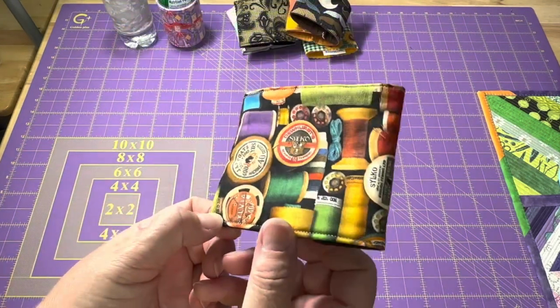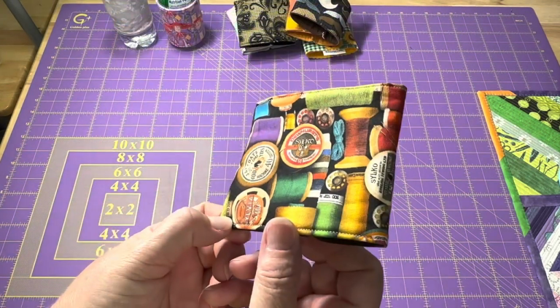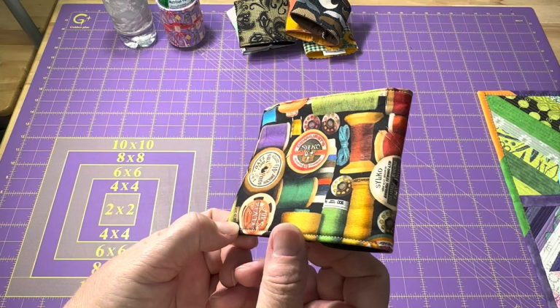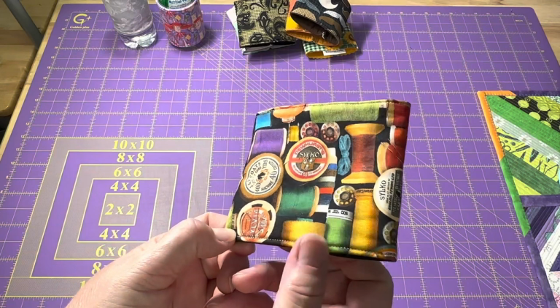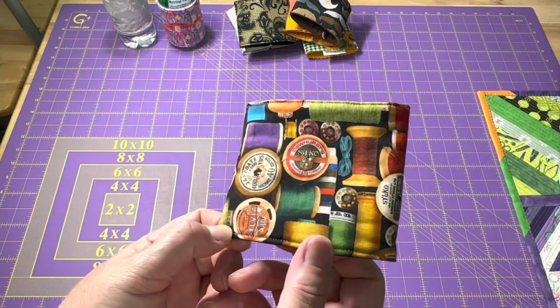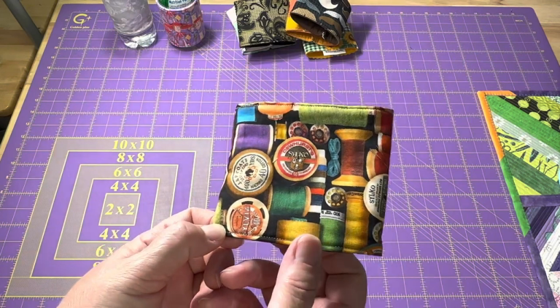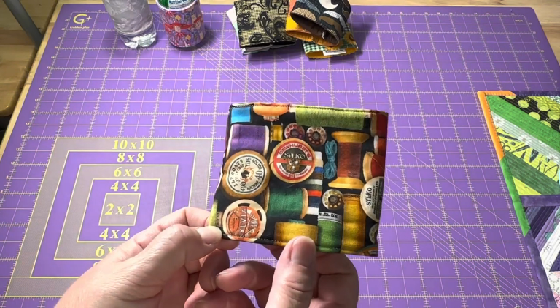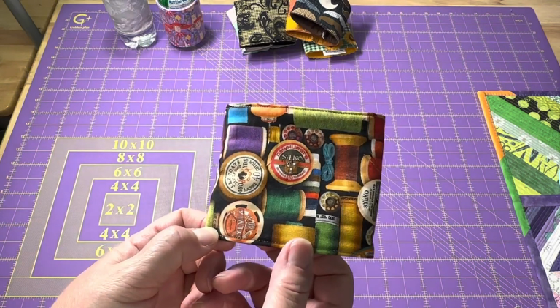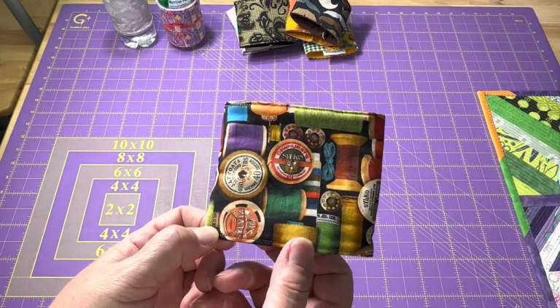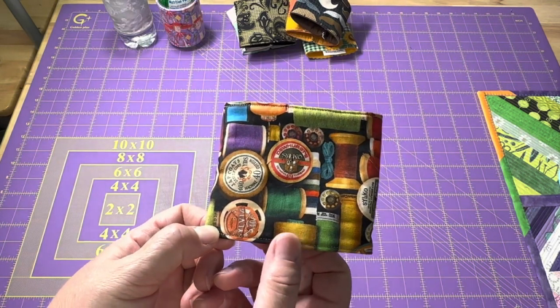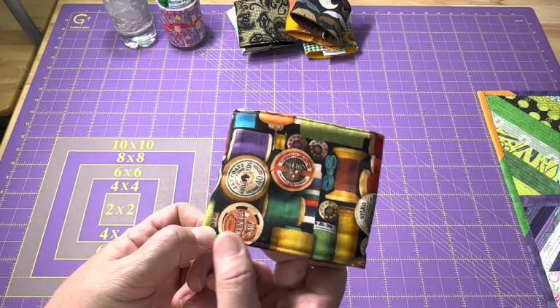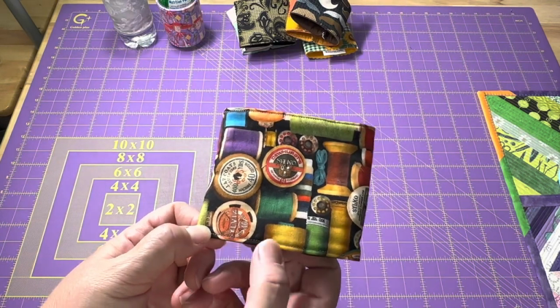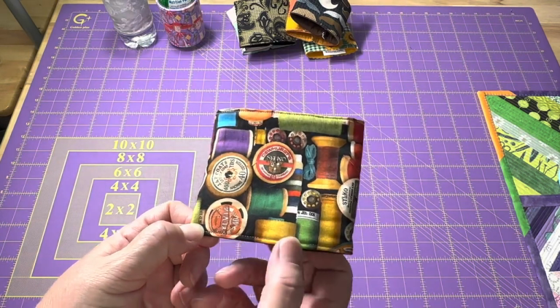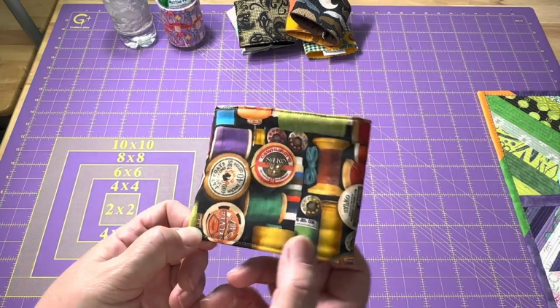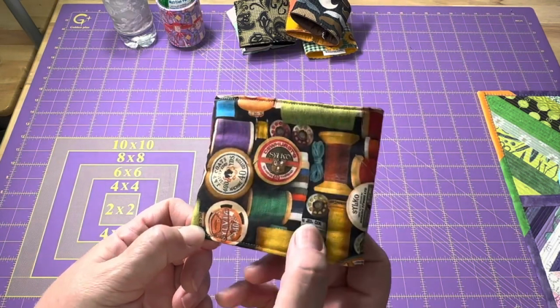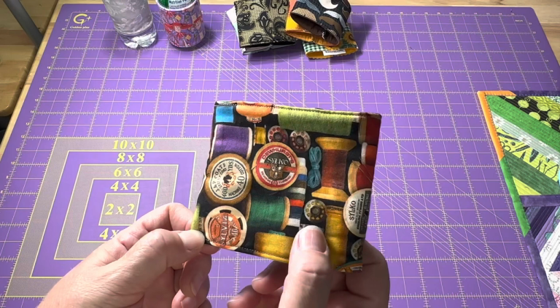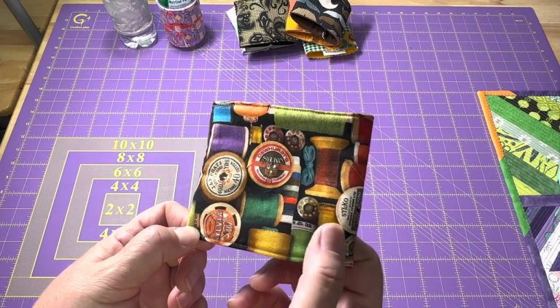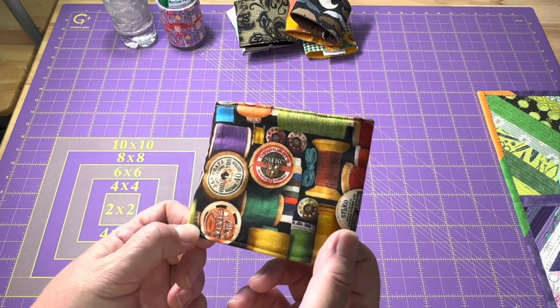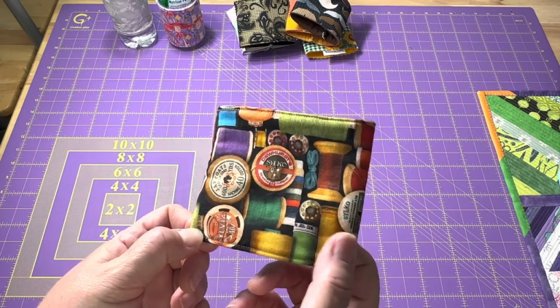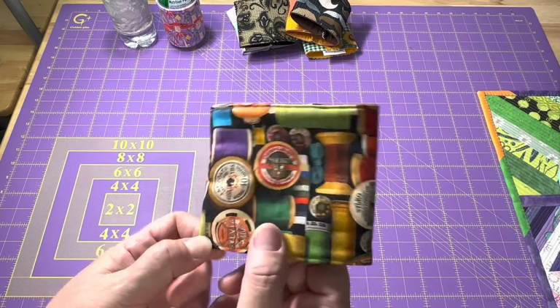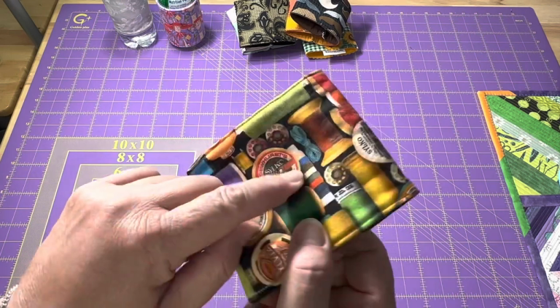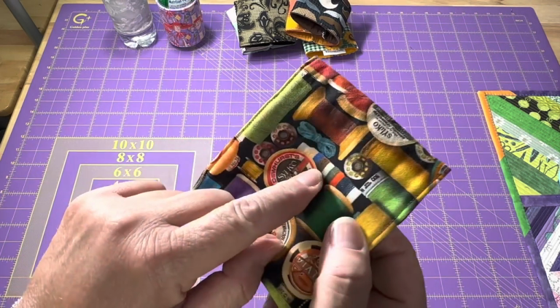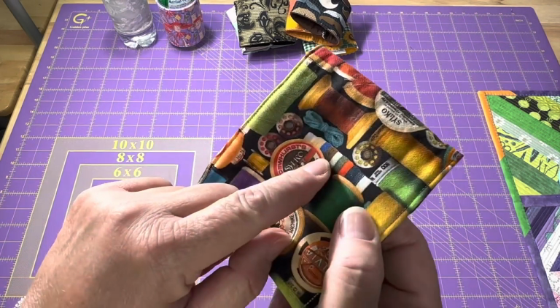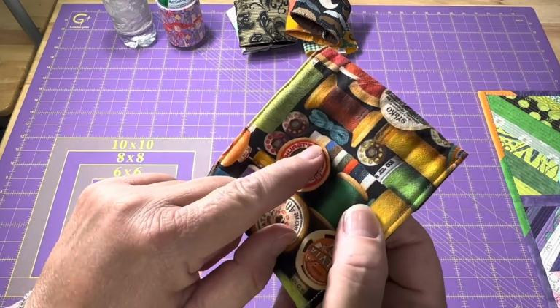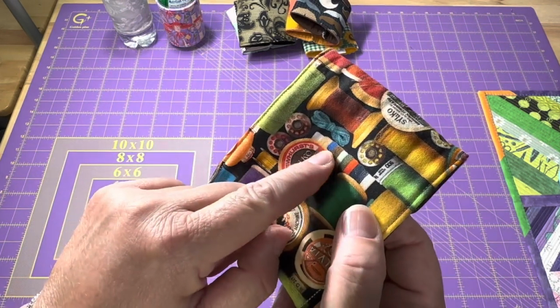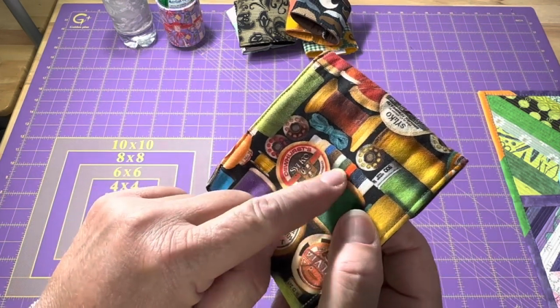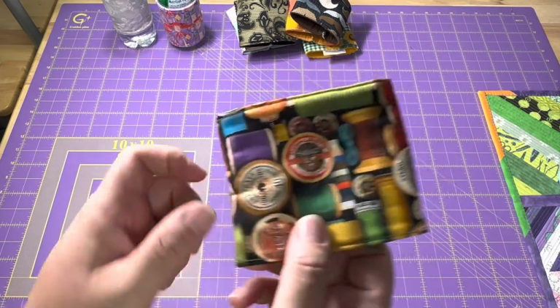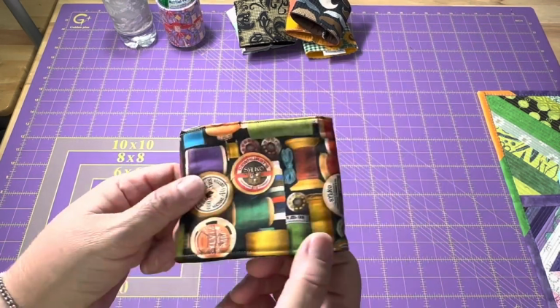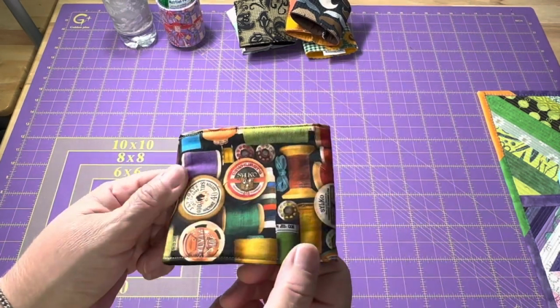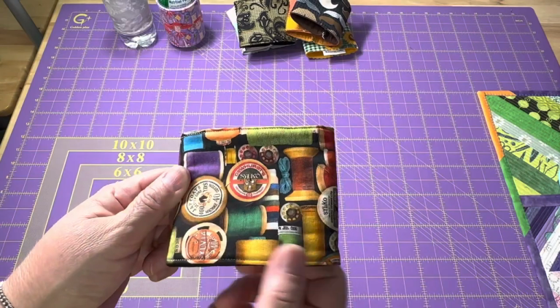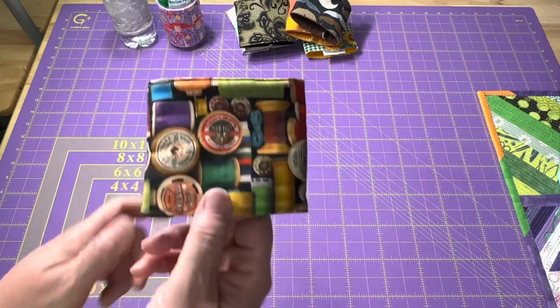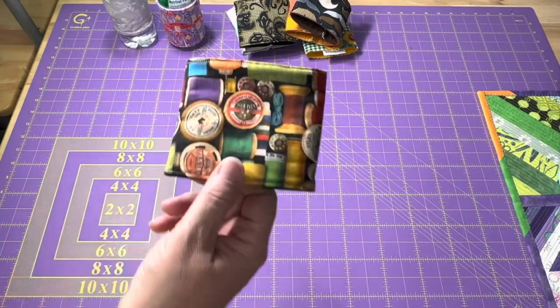I like this fabric with all the old thread spools on it — they look like all wooden spools, though there are some plastic ones. Look at this thread; it has a whole bunch of different colors on it. Very nice.